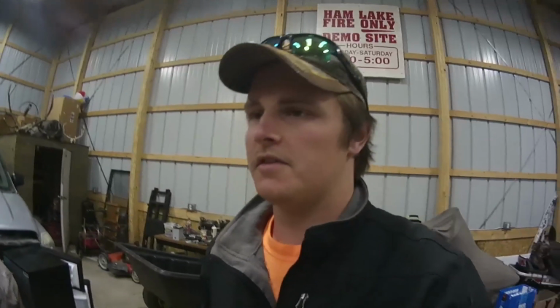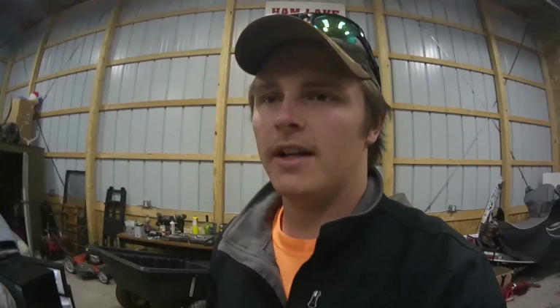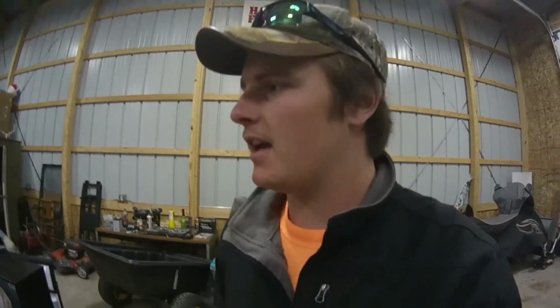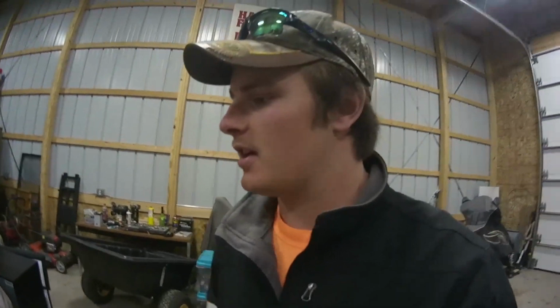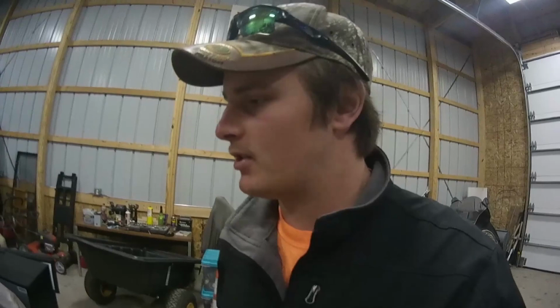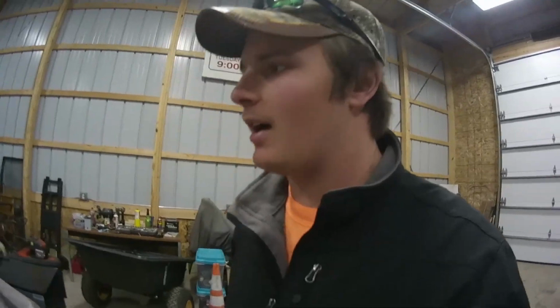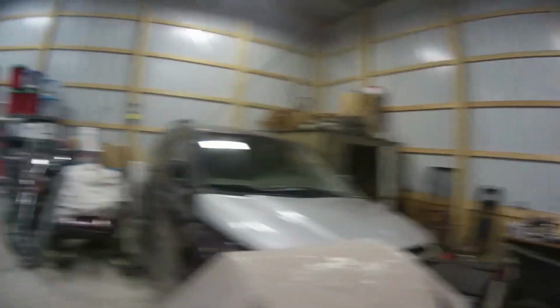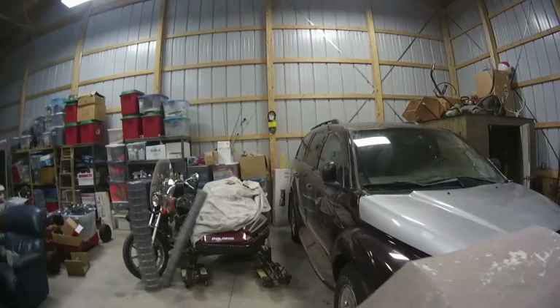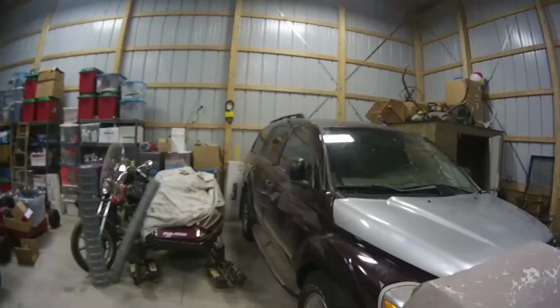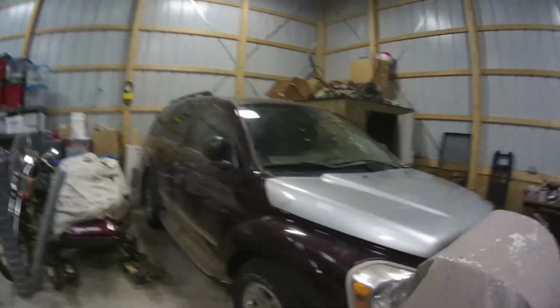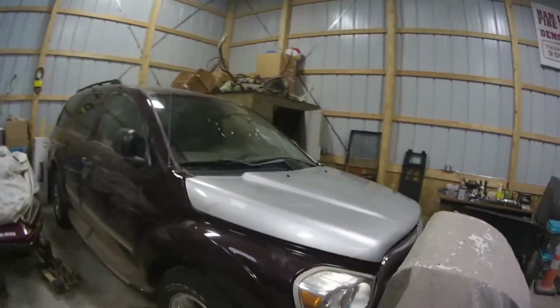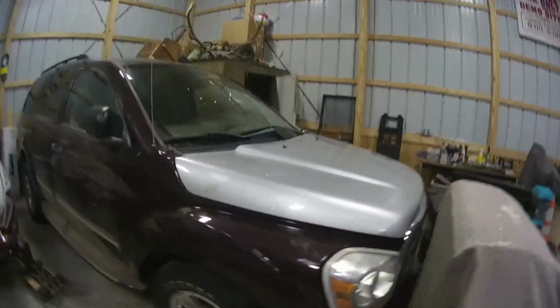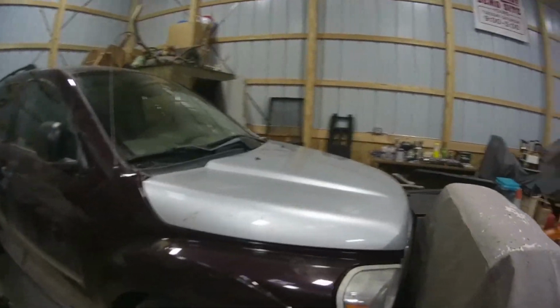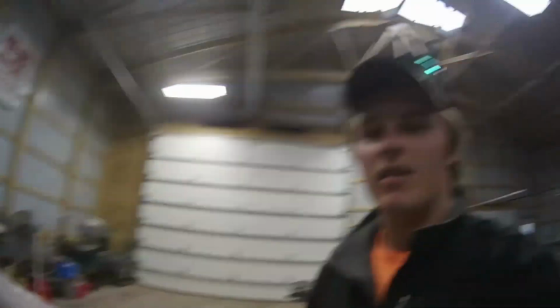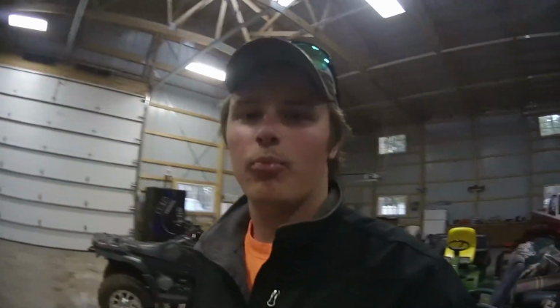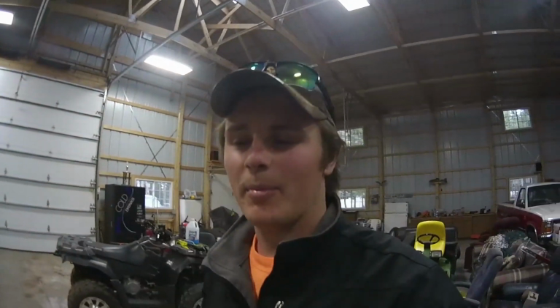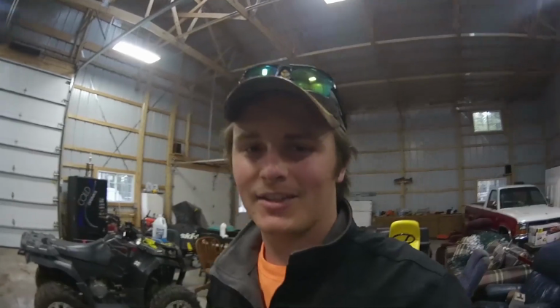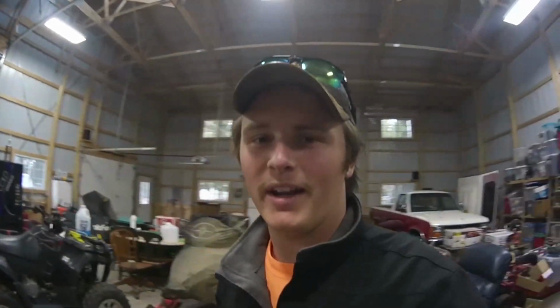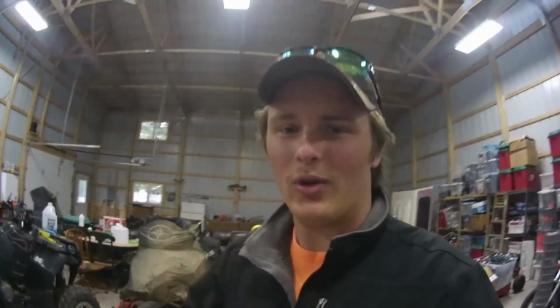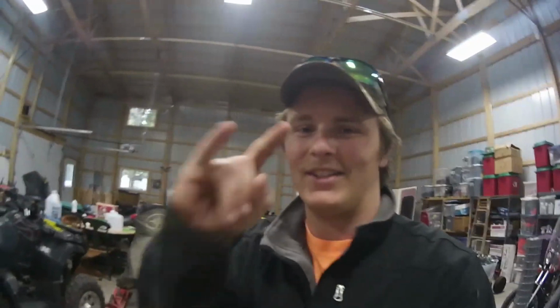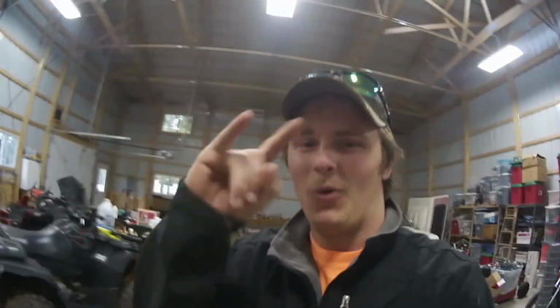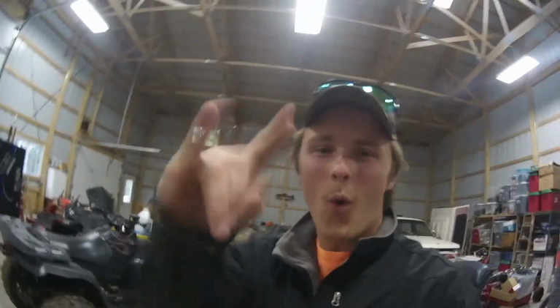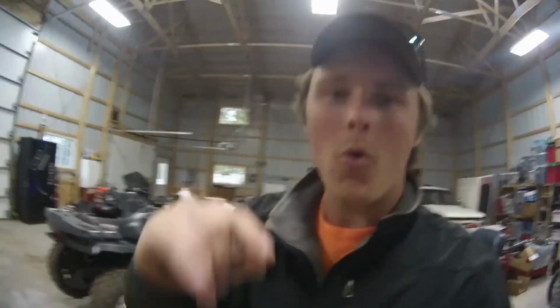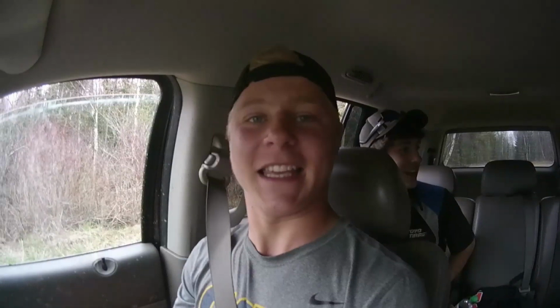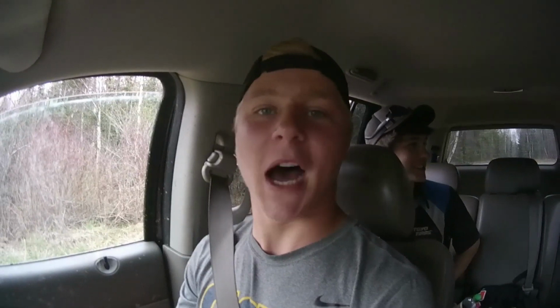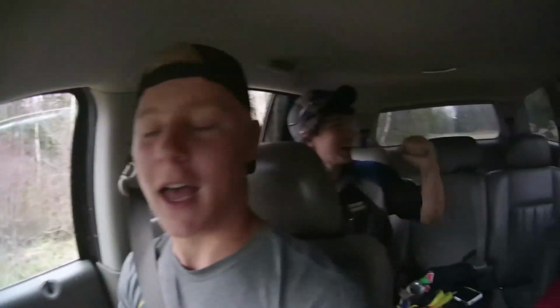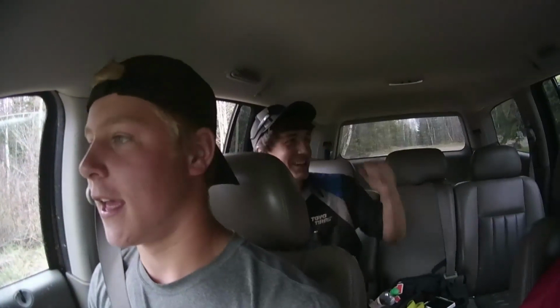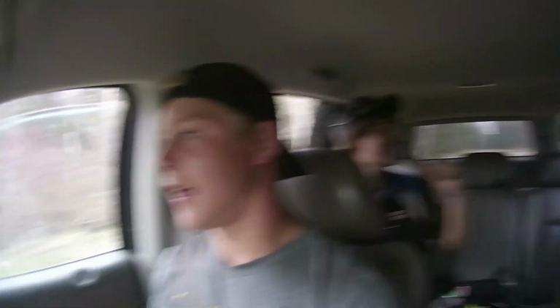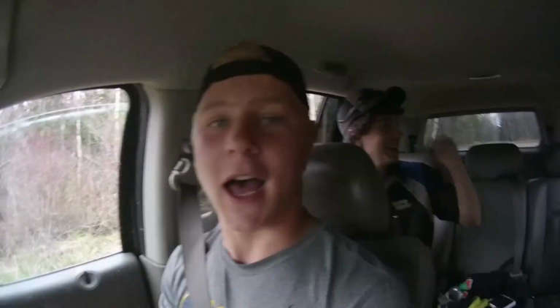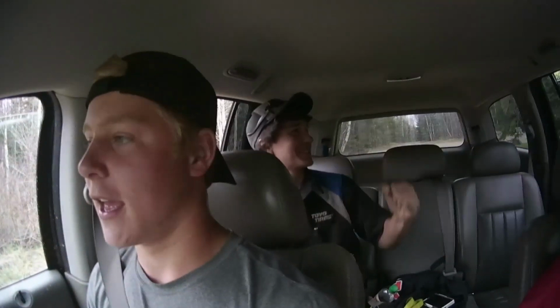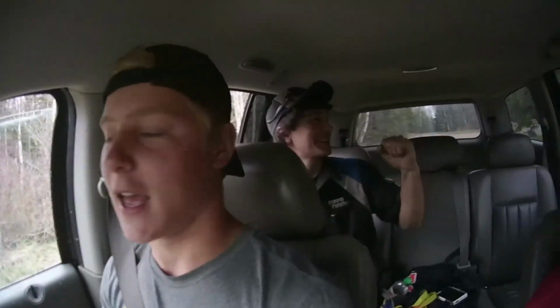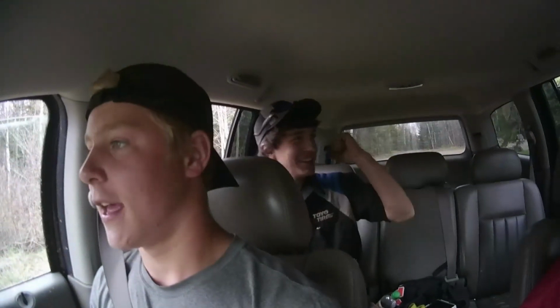So today's the day. Just got back to the shop here and we got ourselves a project — bringing back the Durango. Let's go!